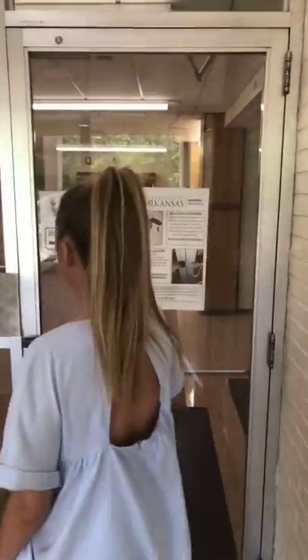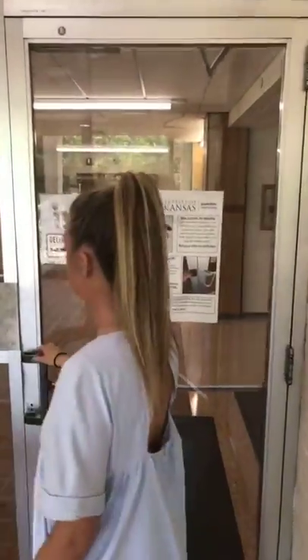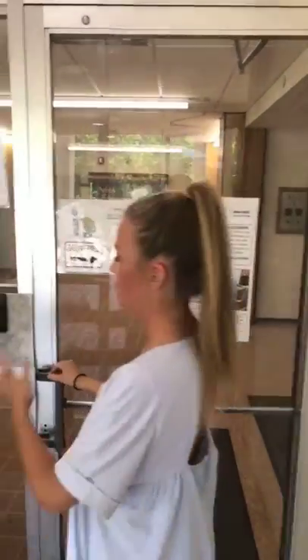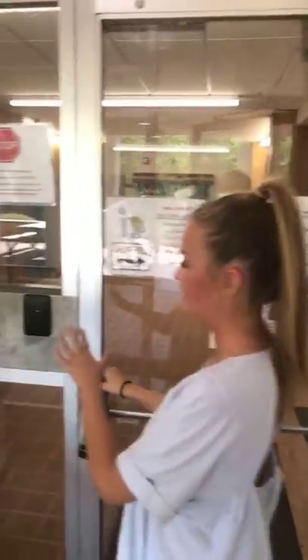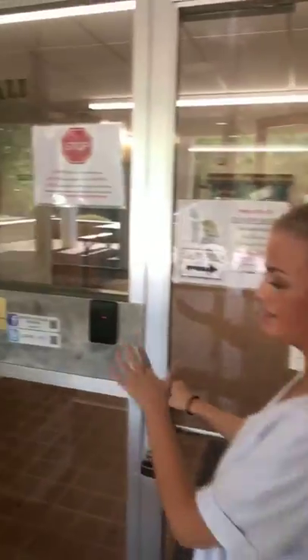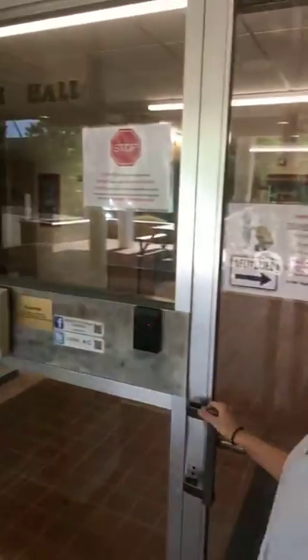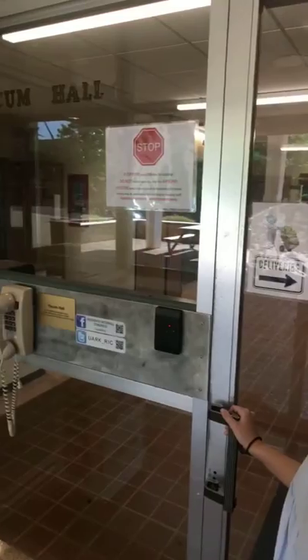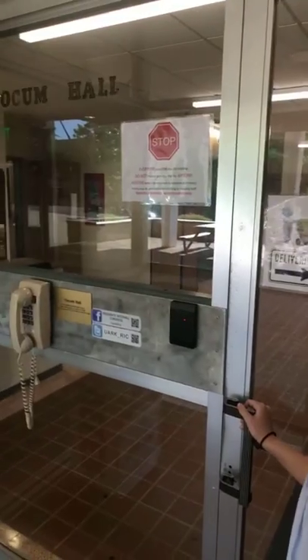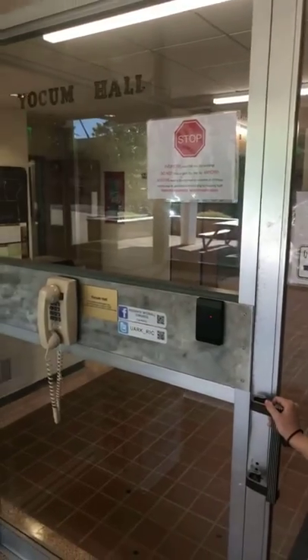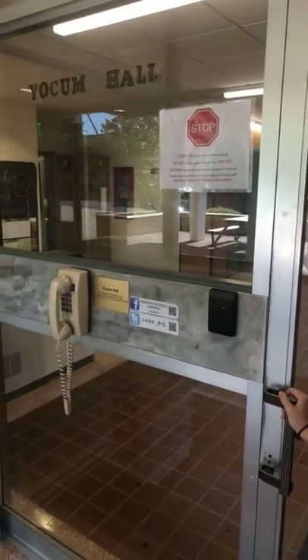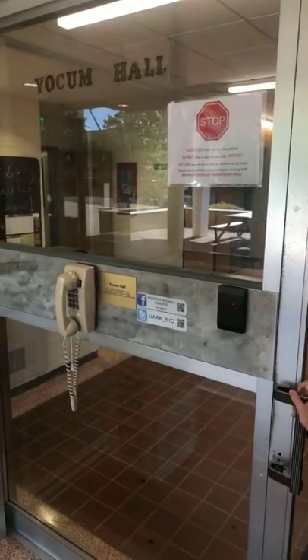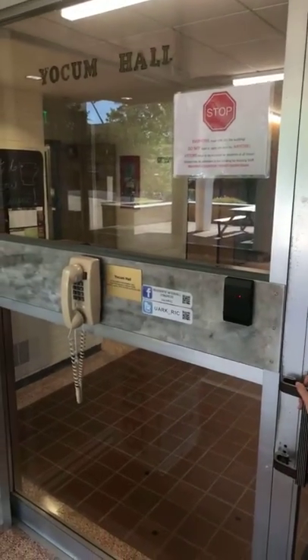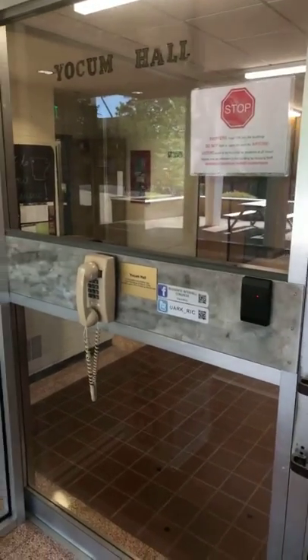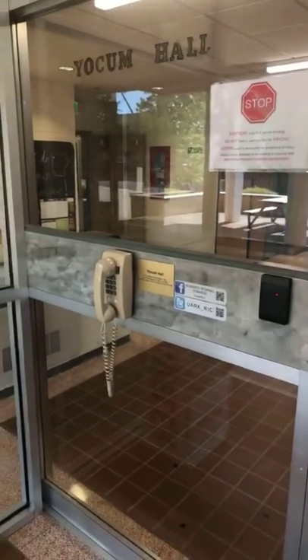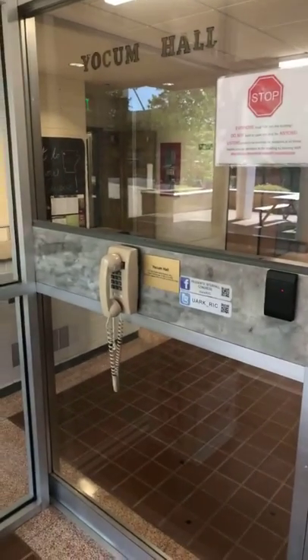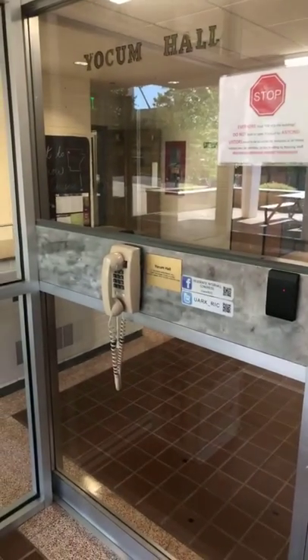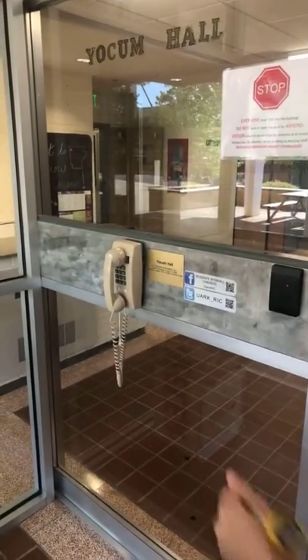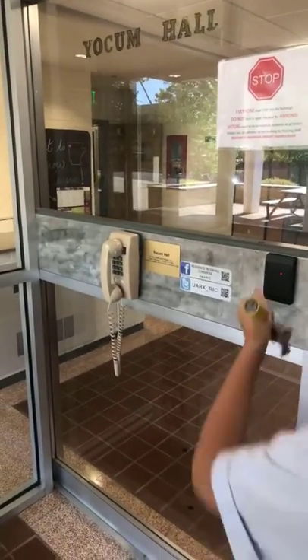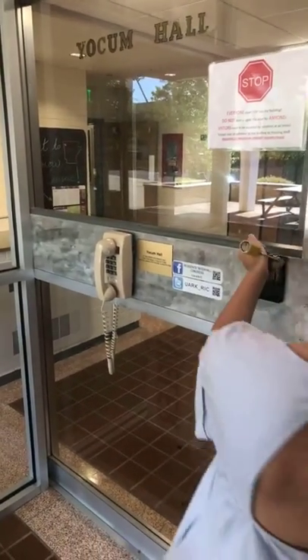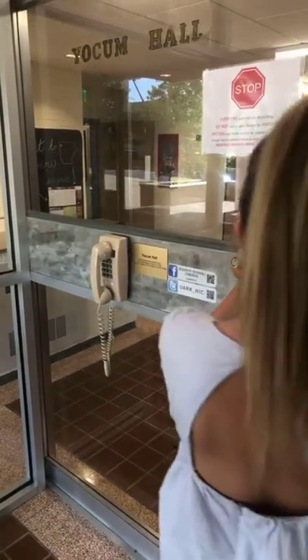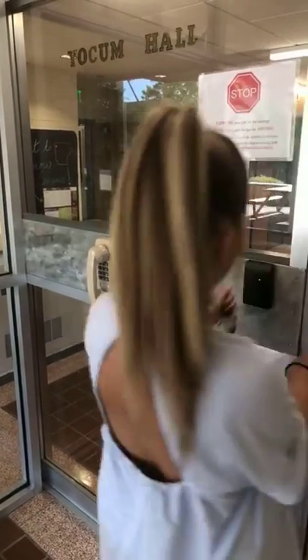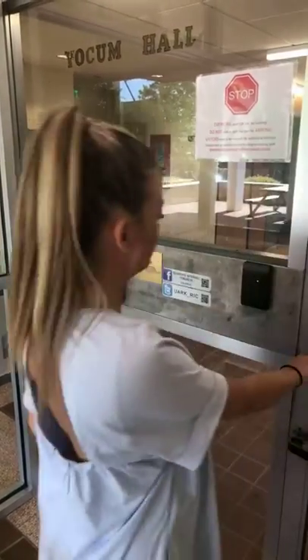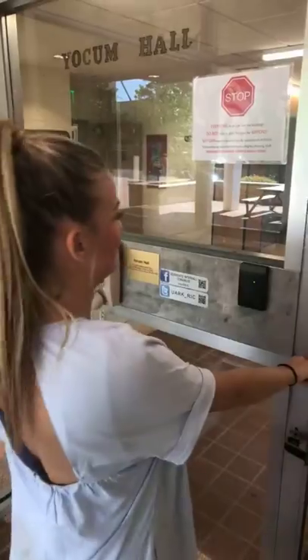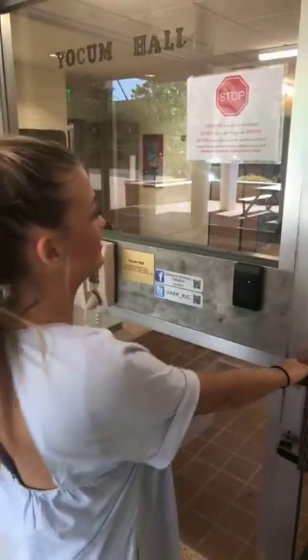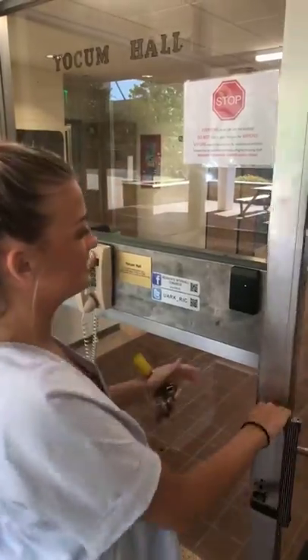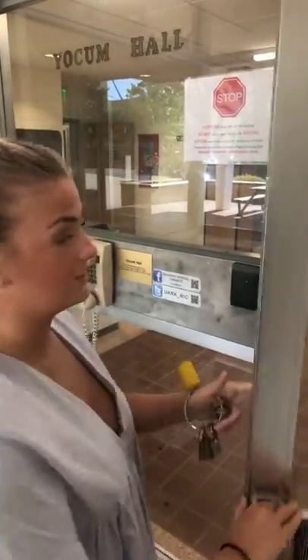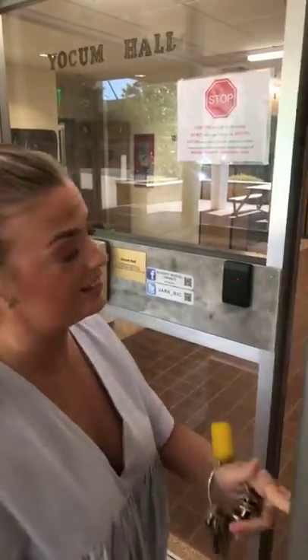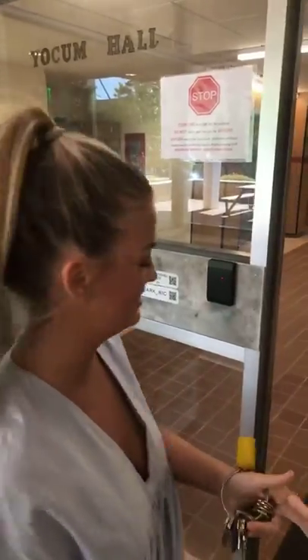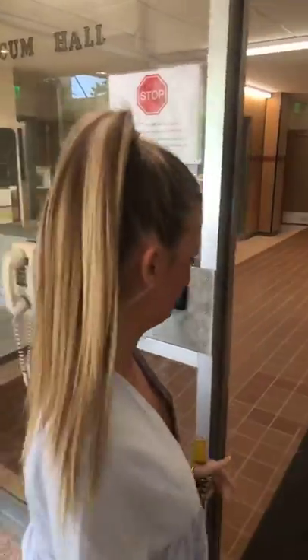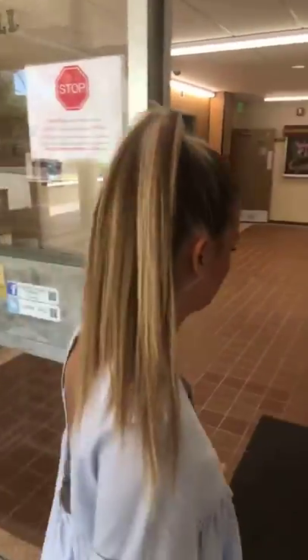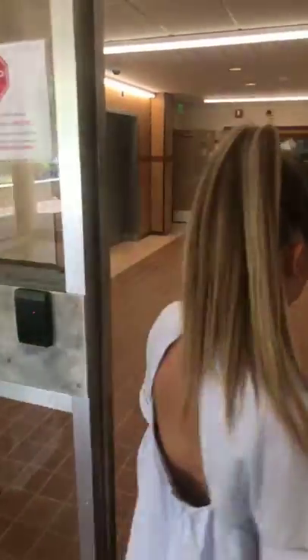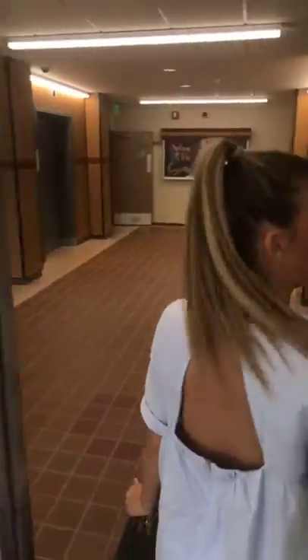We do have a fob system for security, which is really nice. You never have to carry around that many keys — just the fob for your room.